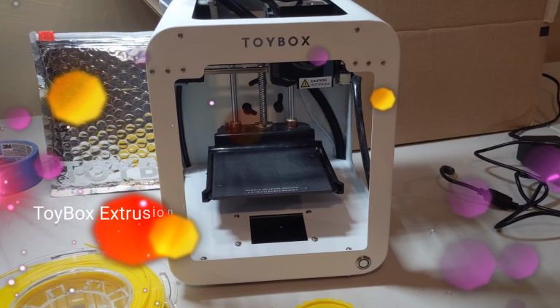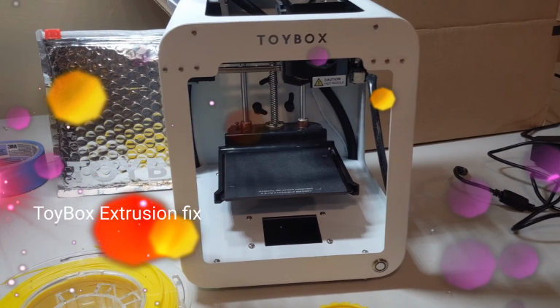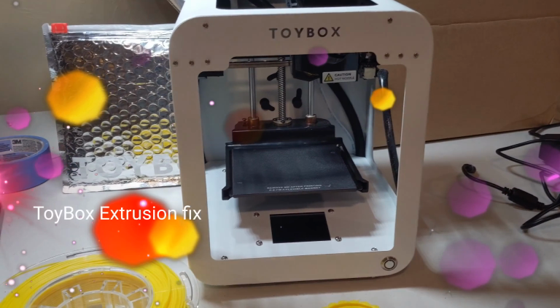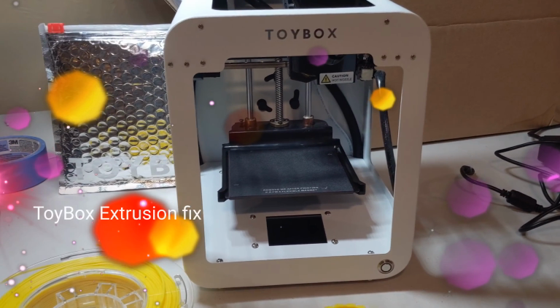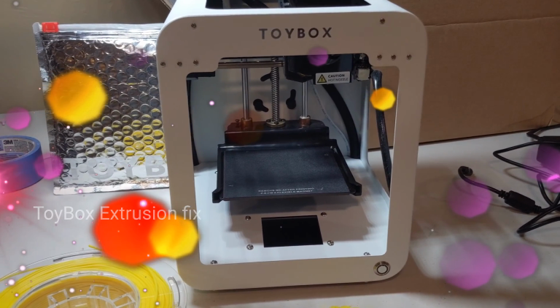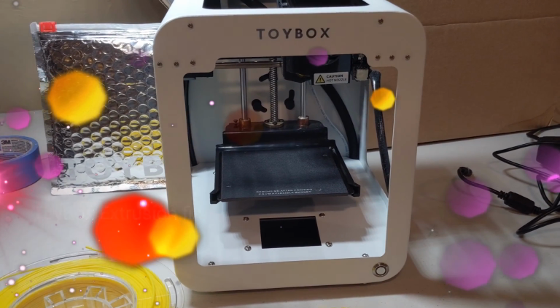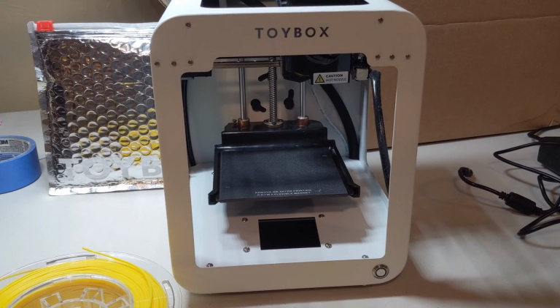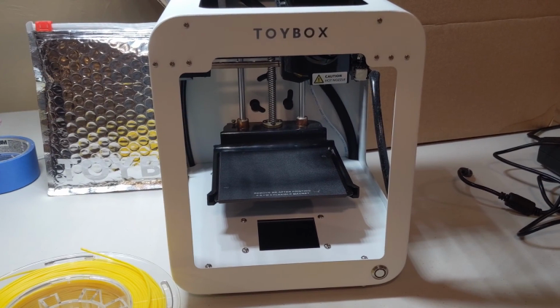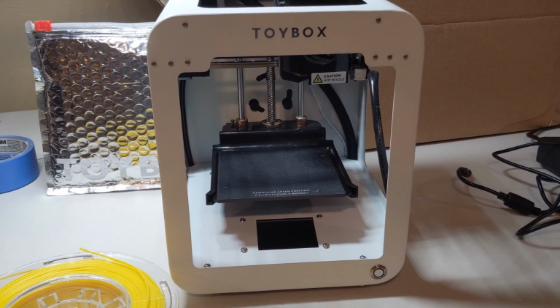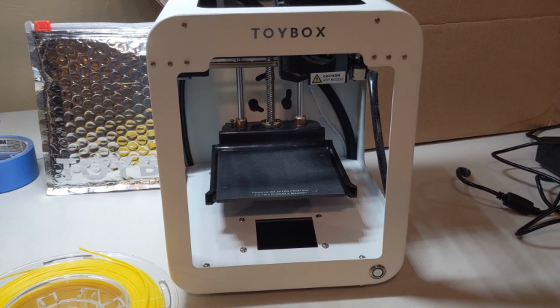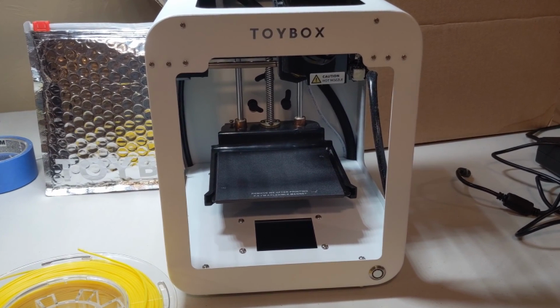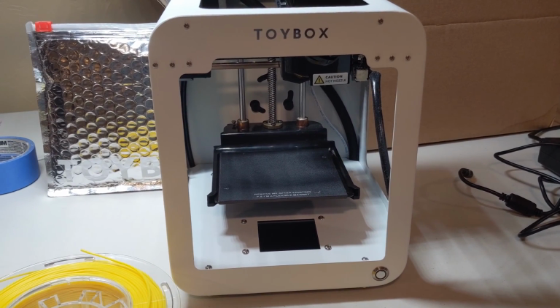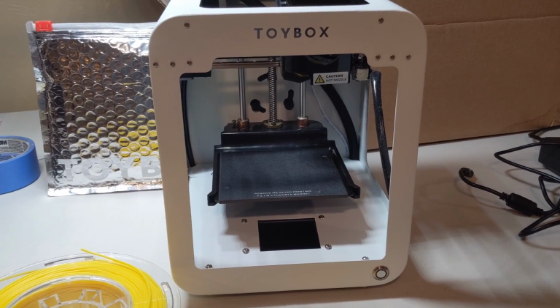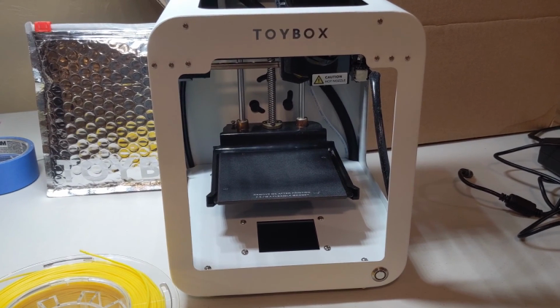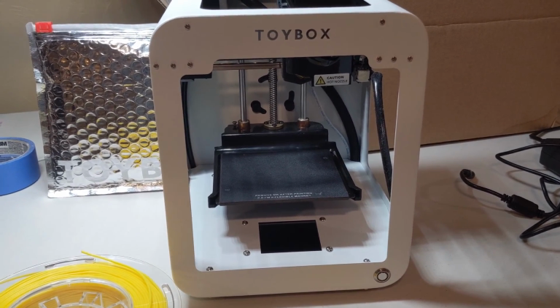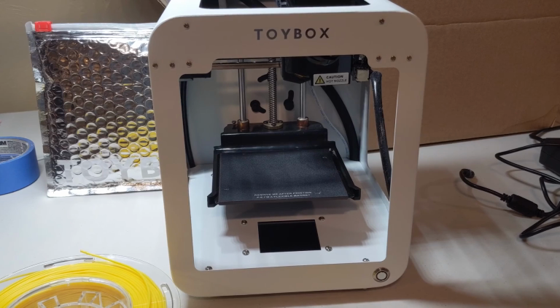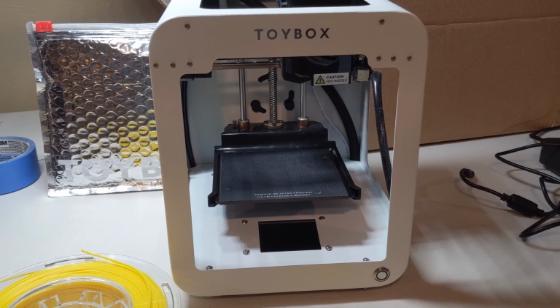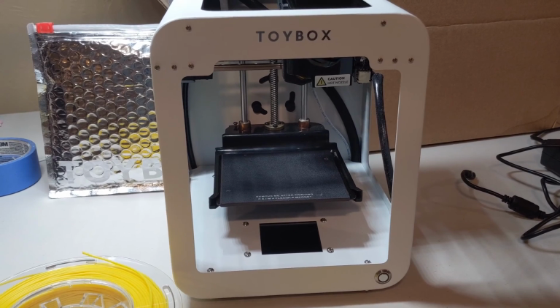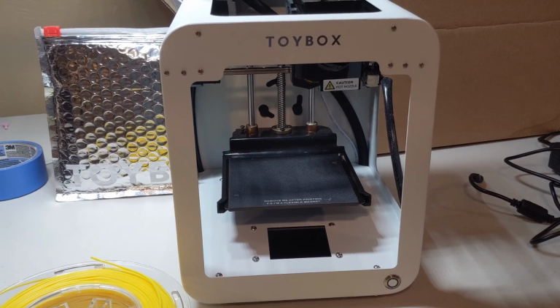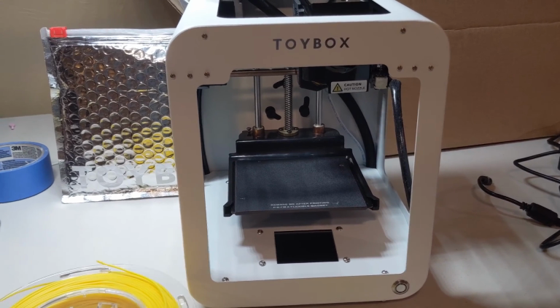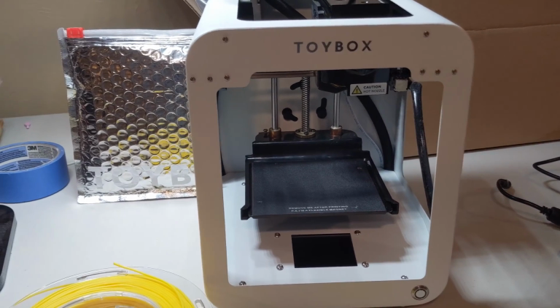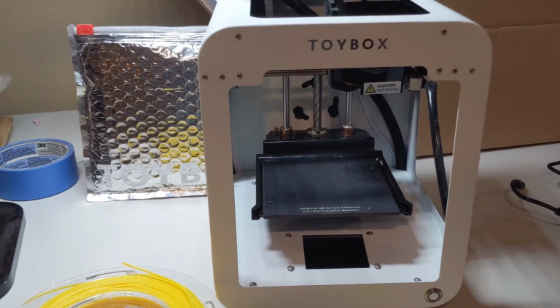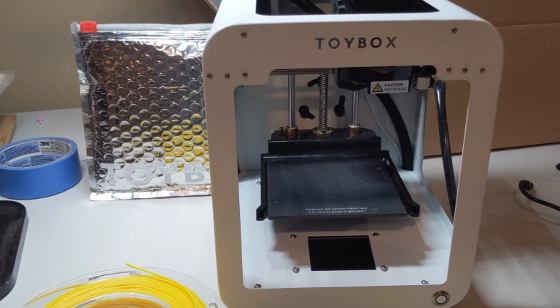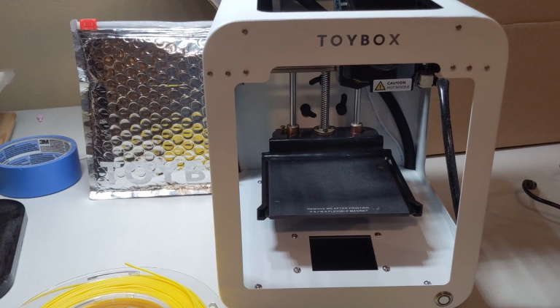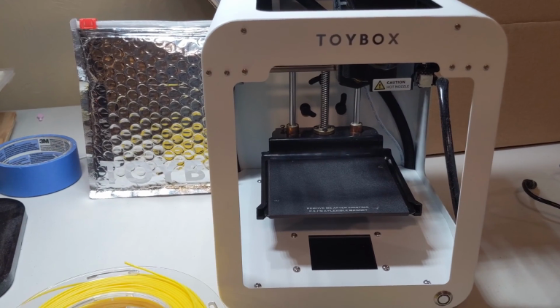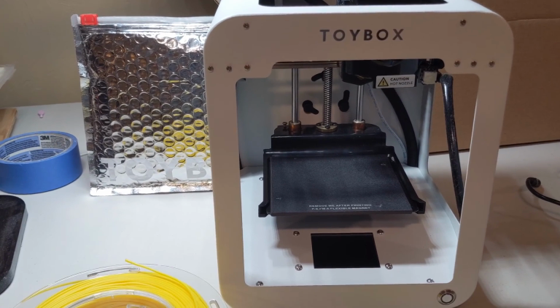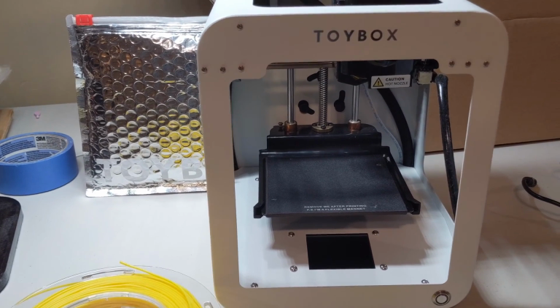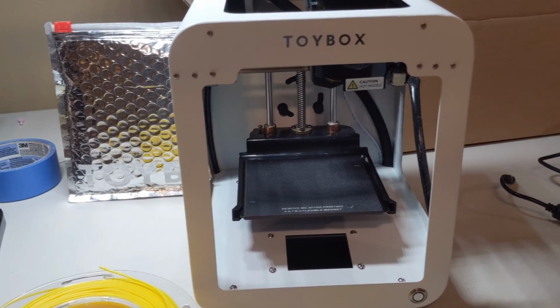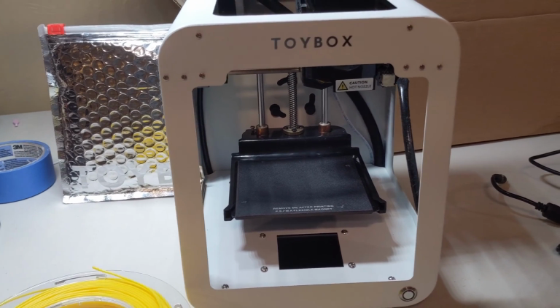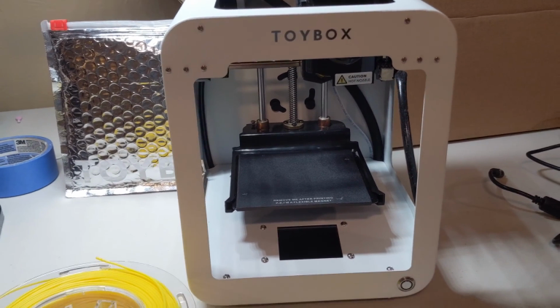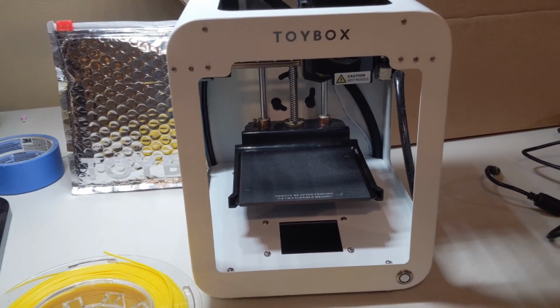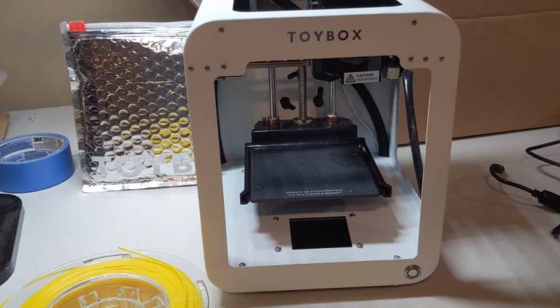Hey everybody. I've got a Toybox here that I purchased a few weeks ago and we've had some fun with it. We've printed a lot of neat things. The kids and I have enjoyed it.